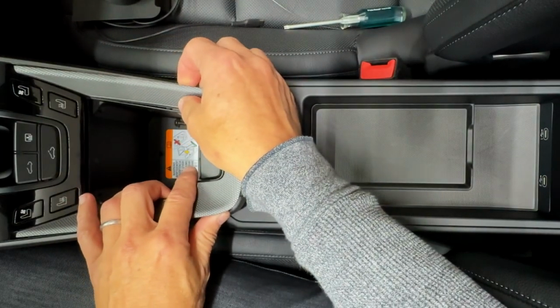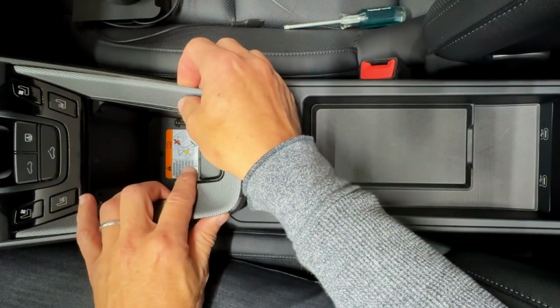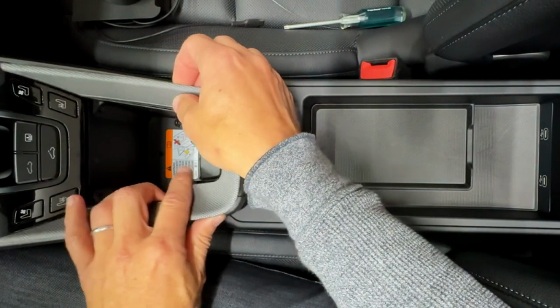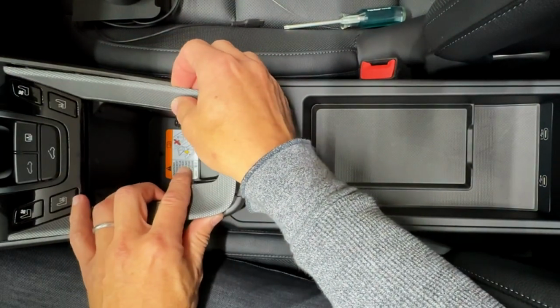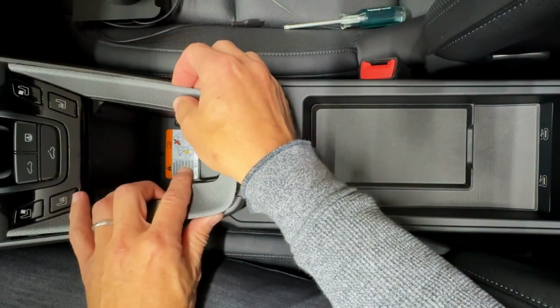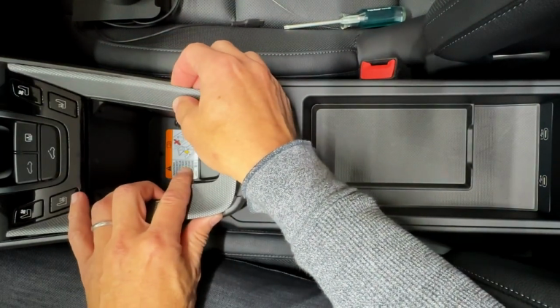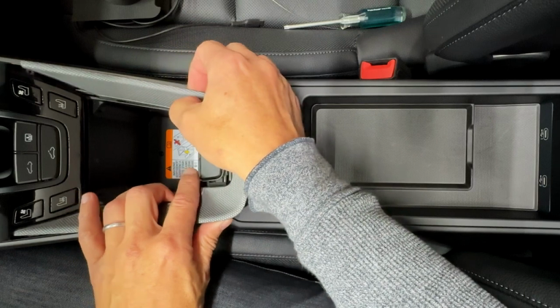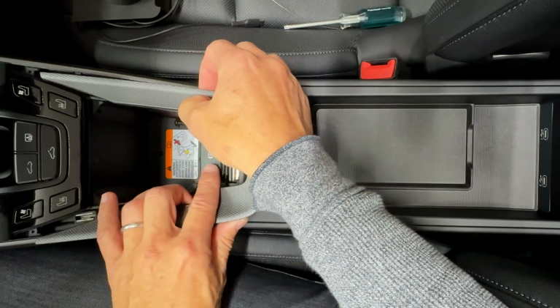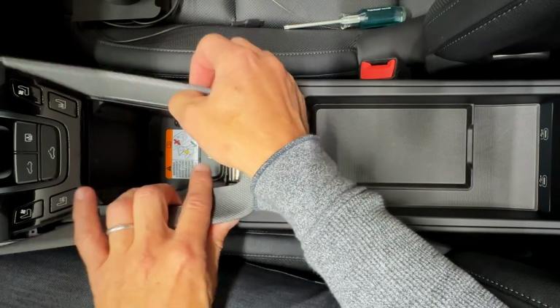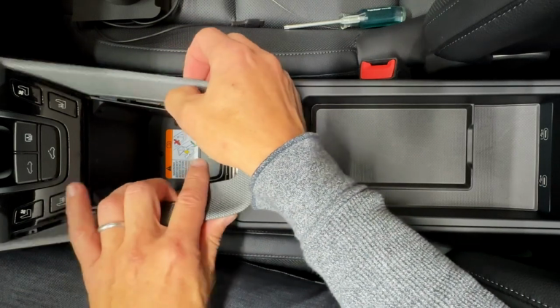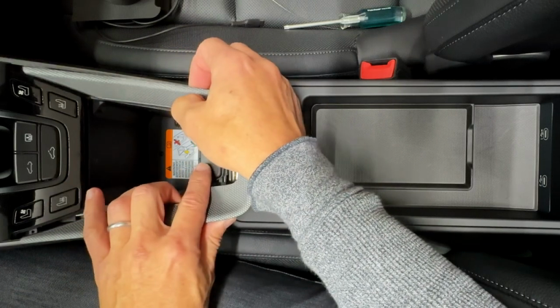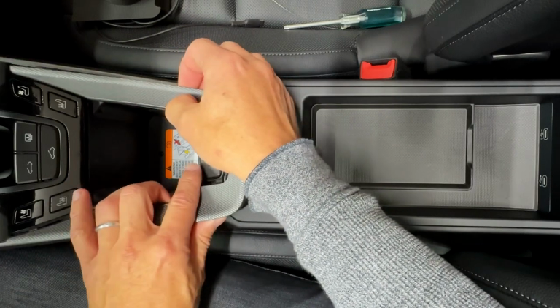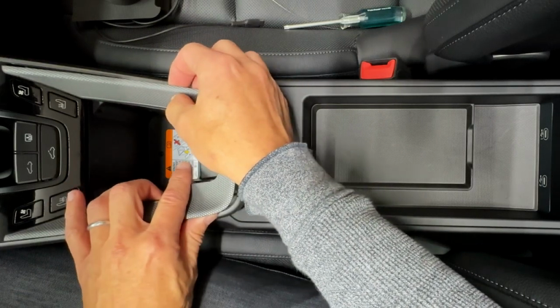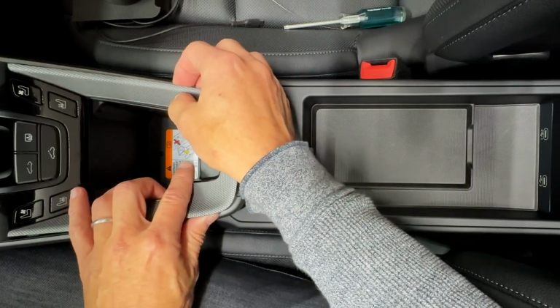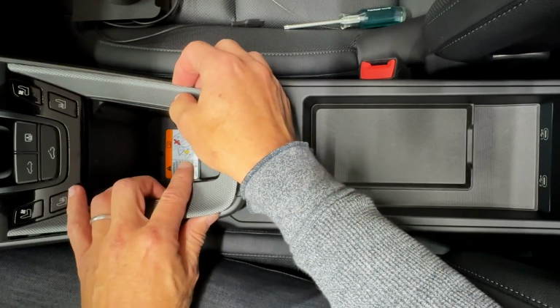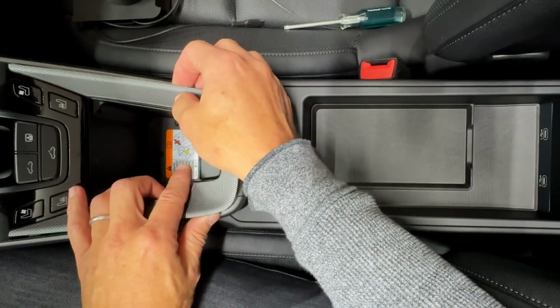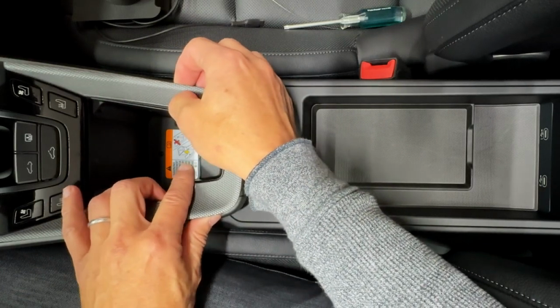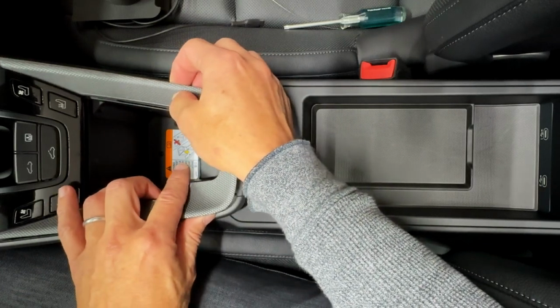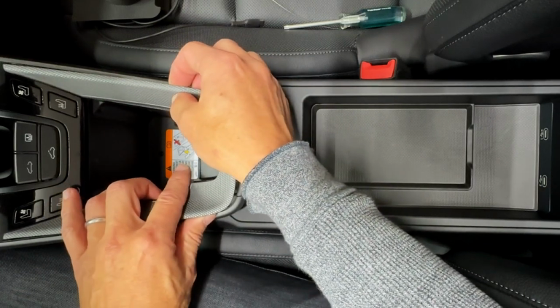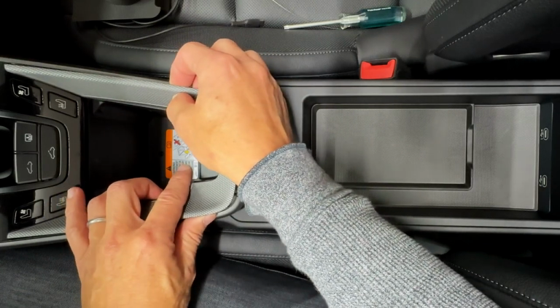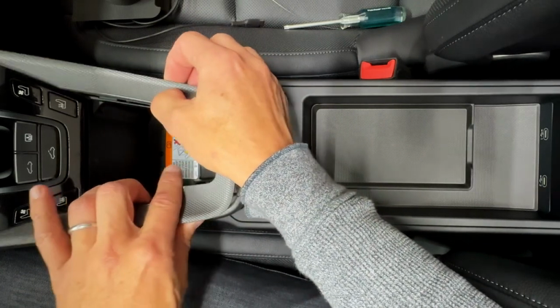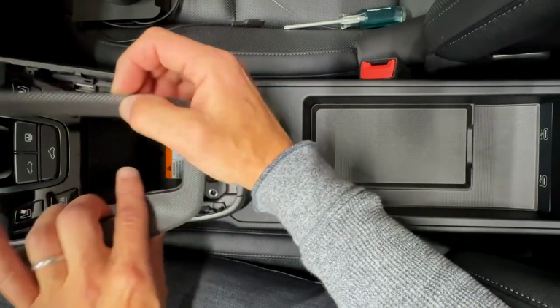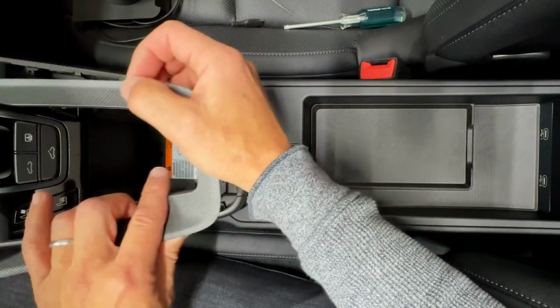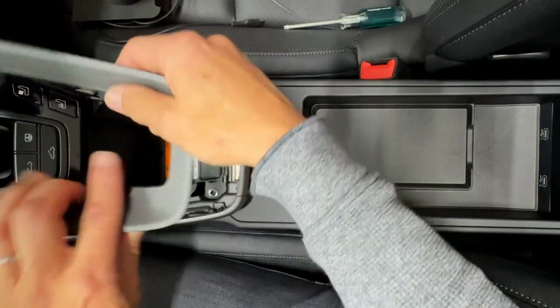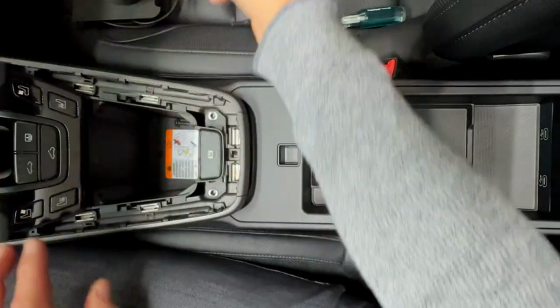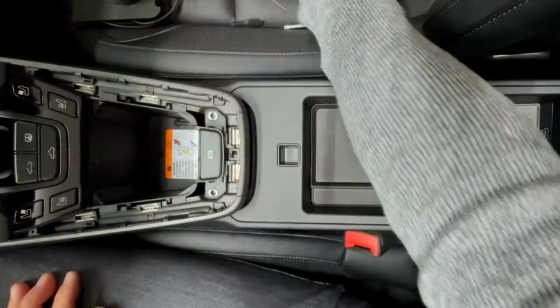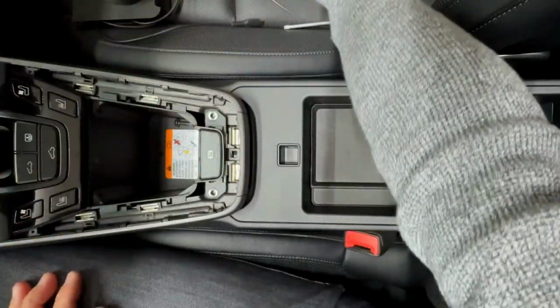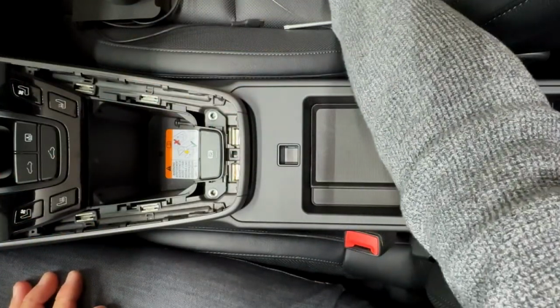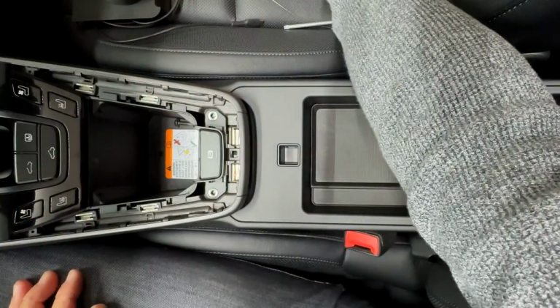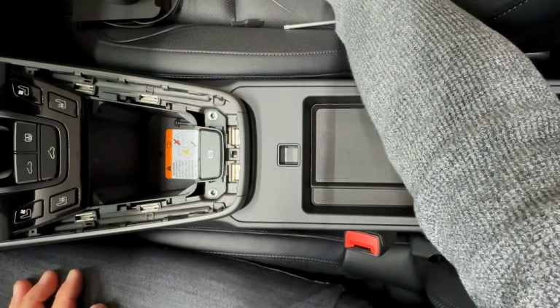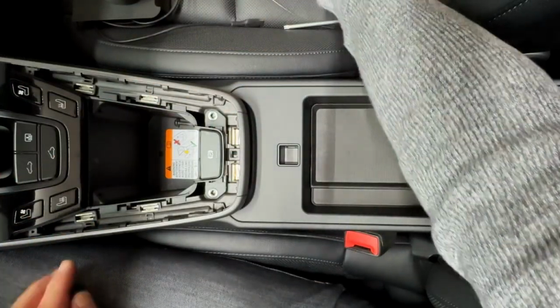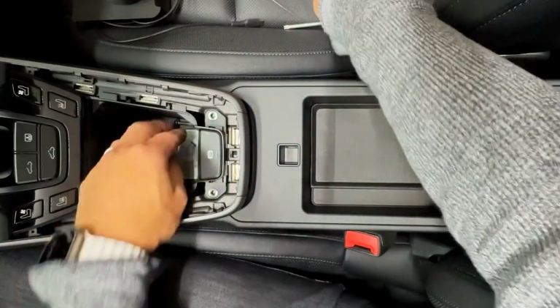If you lift up without getting those prongs out they're going to break off. And same thing when we put this back in later — if you just mash down you're going to break those off. So just remember that.